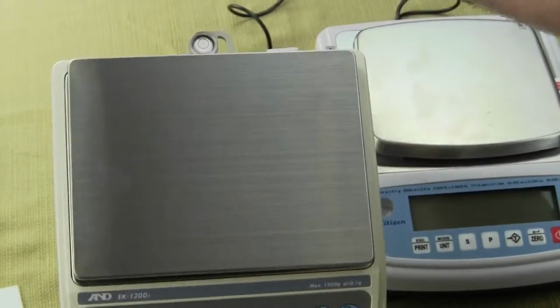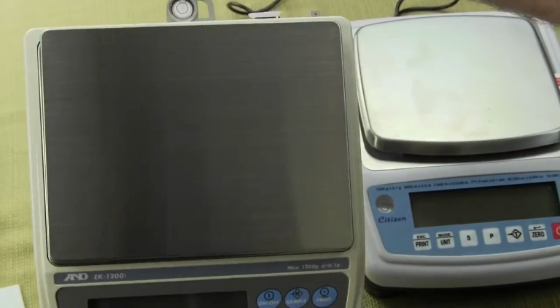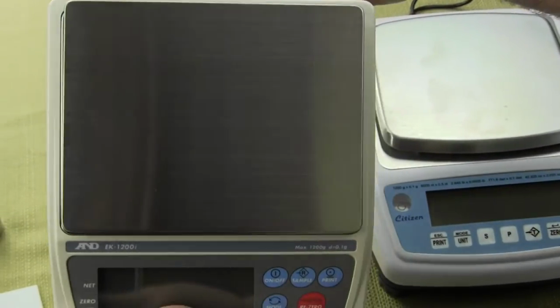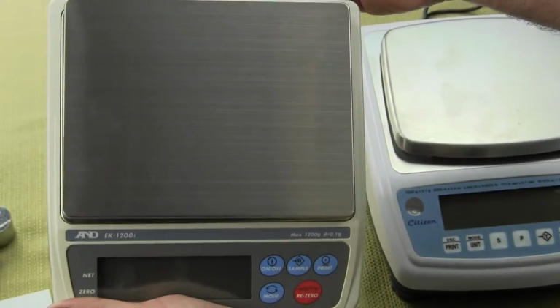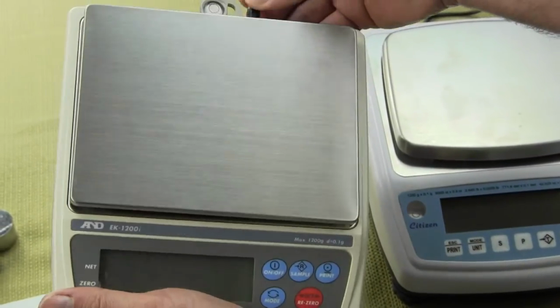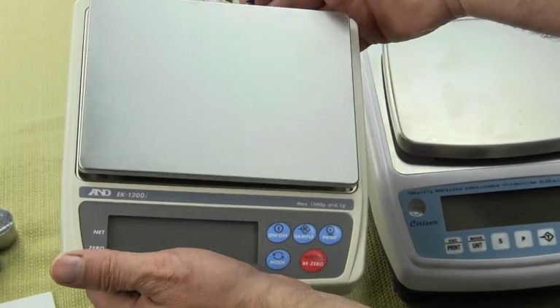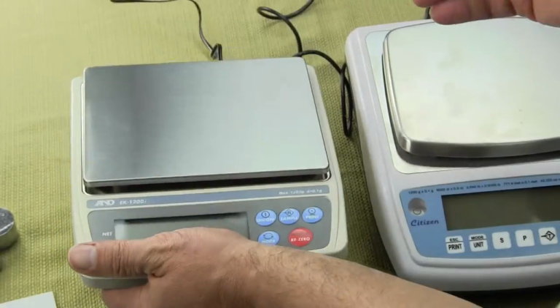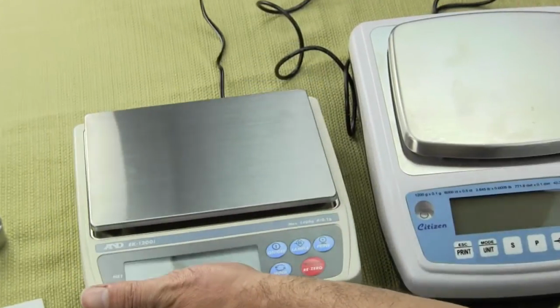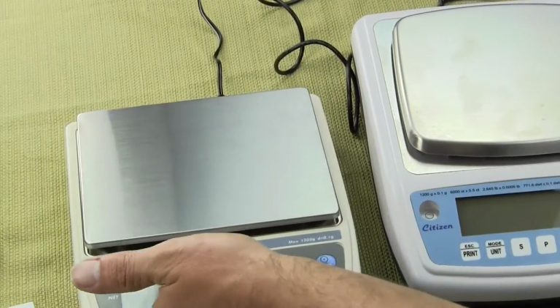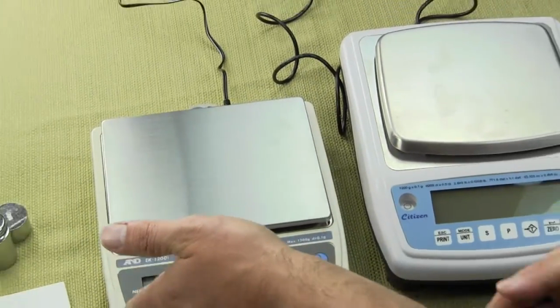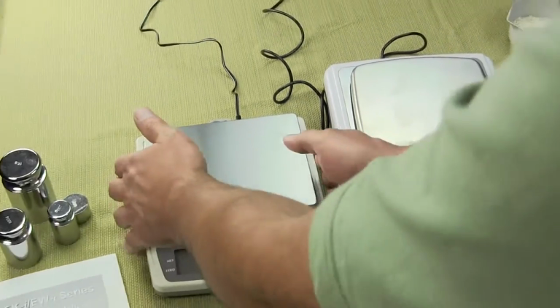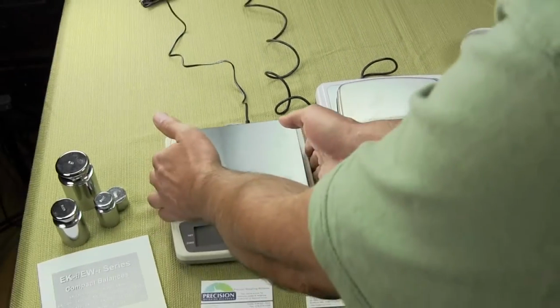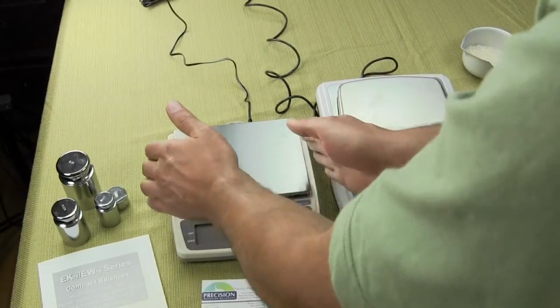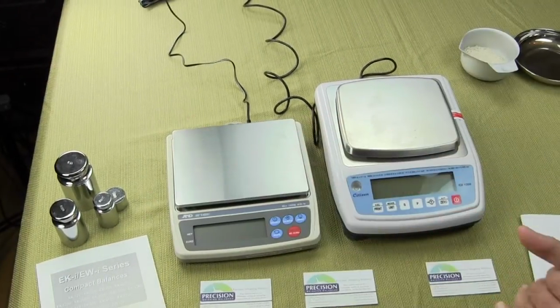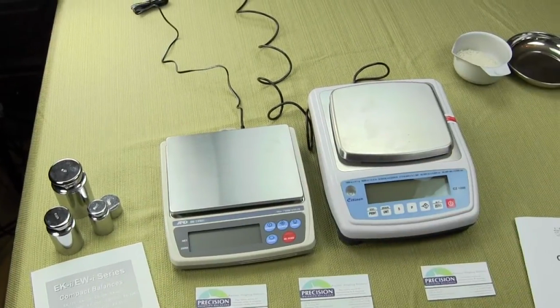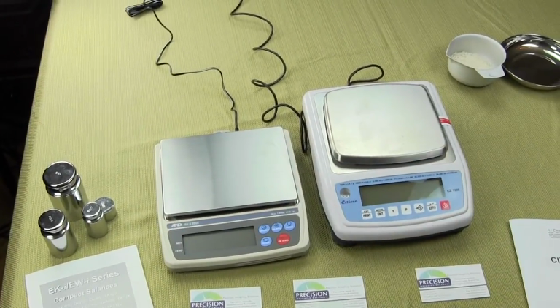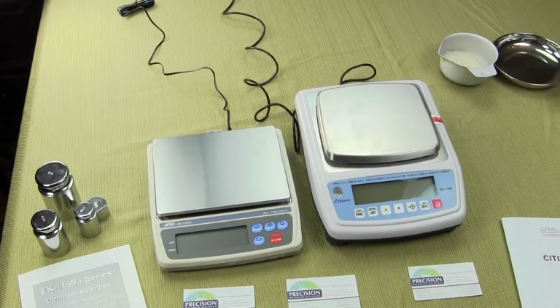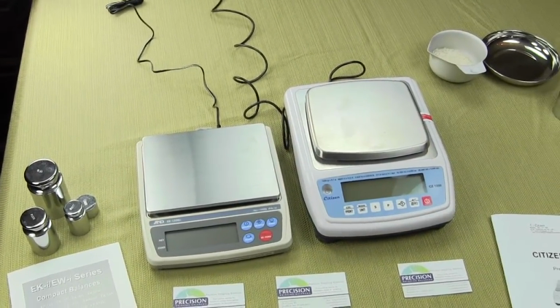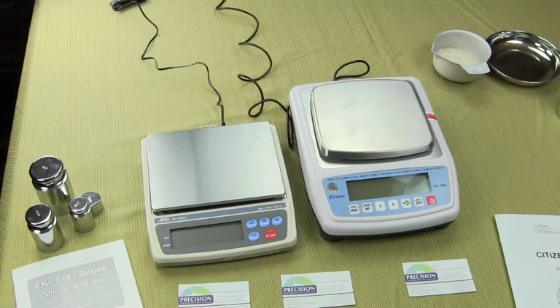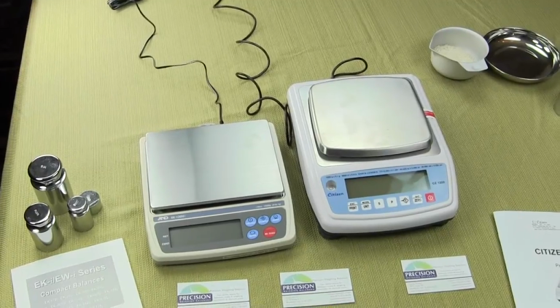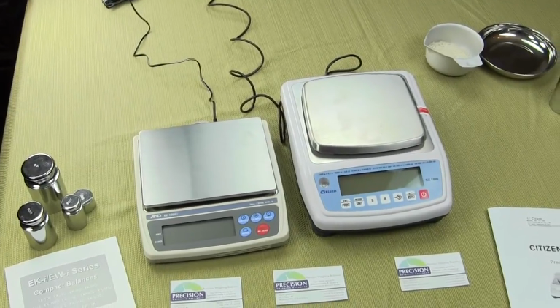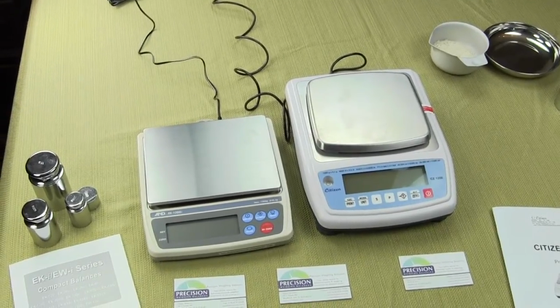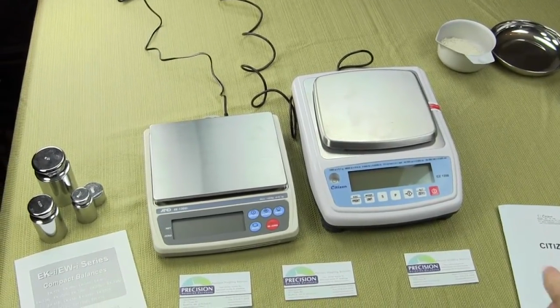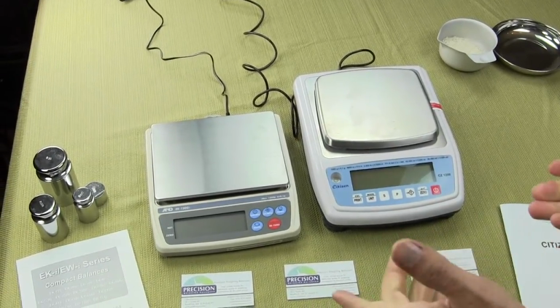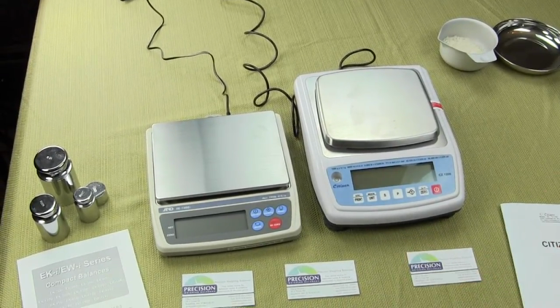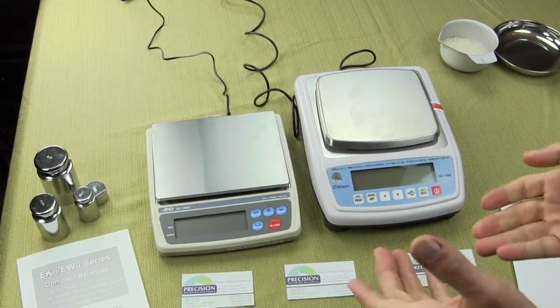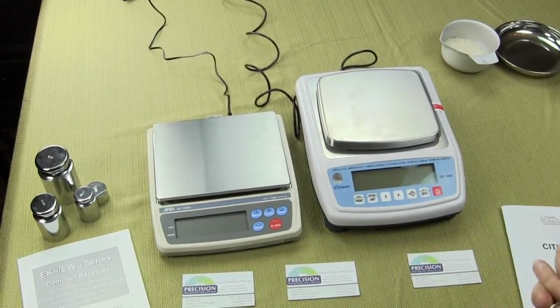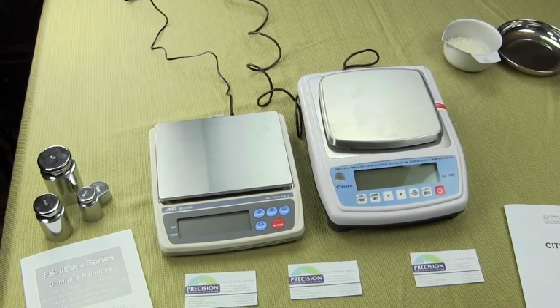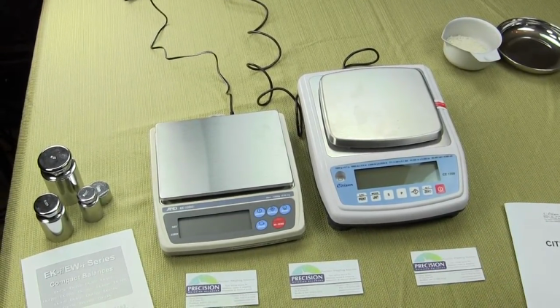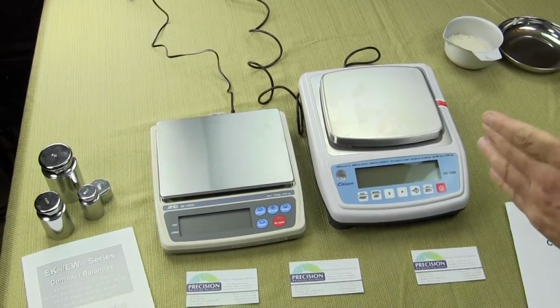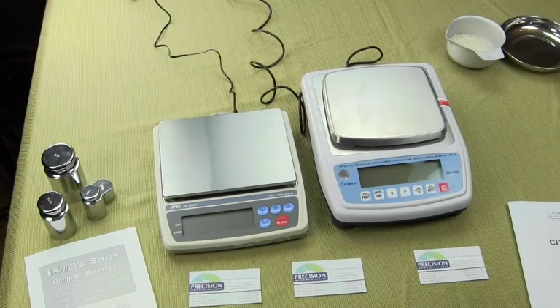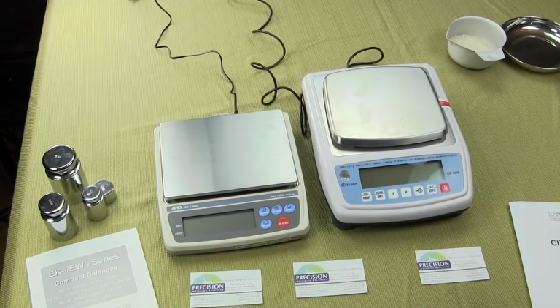I wanted to plug in these scales. The big issue is calibration and how simple calibration is, in my opinion, for the A&D versus the Citizen.